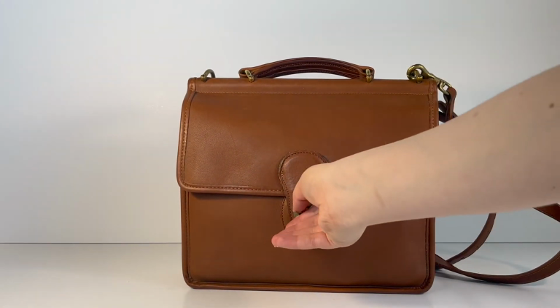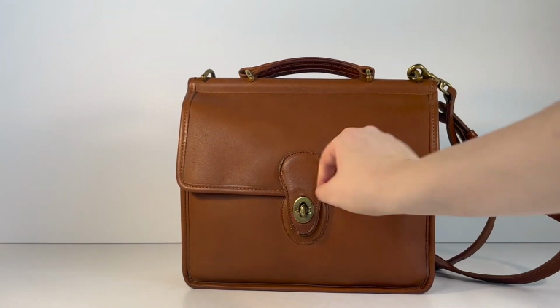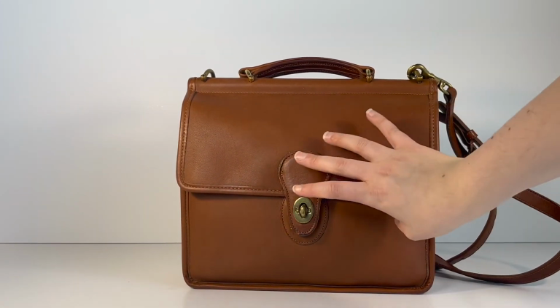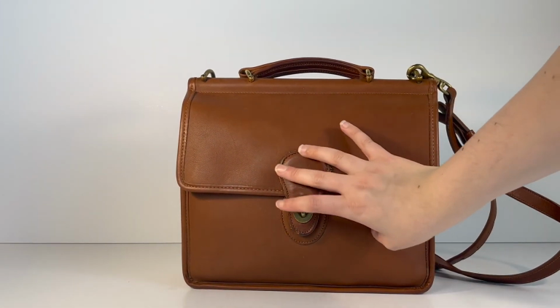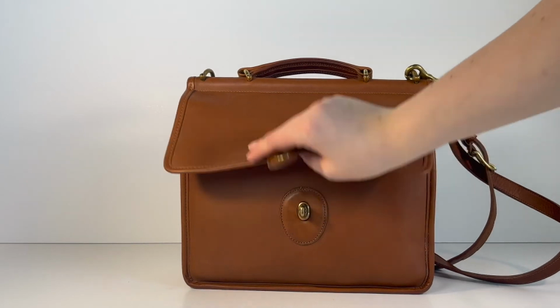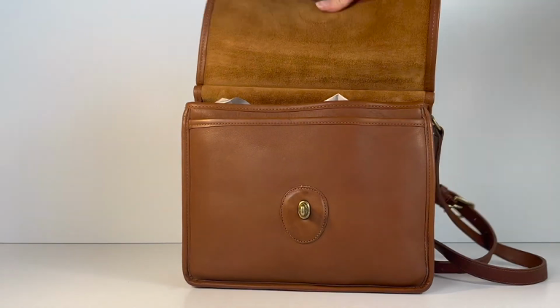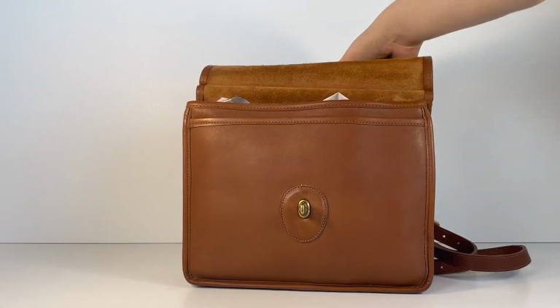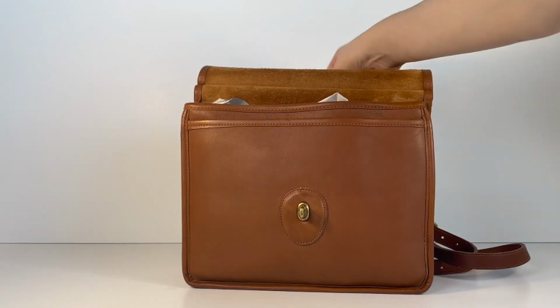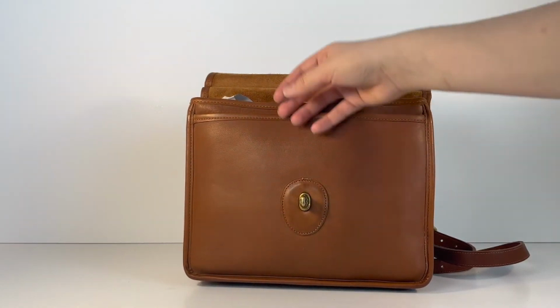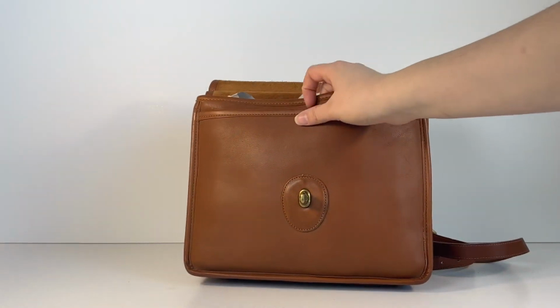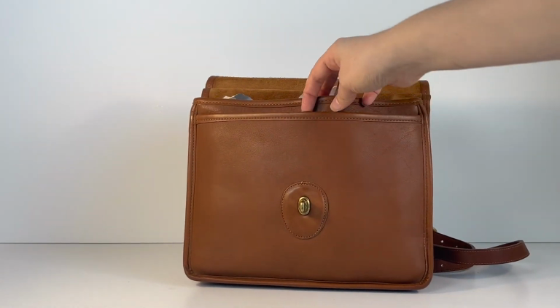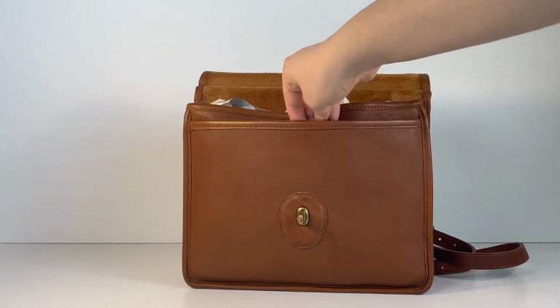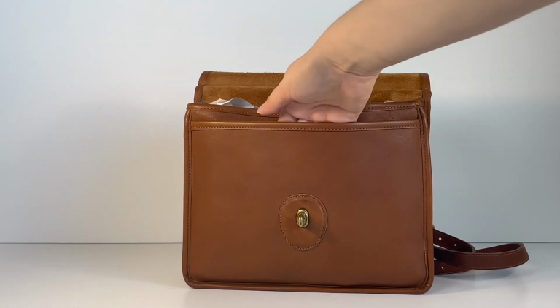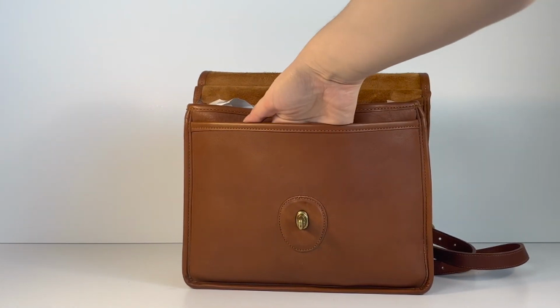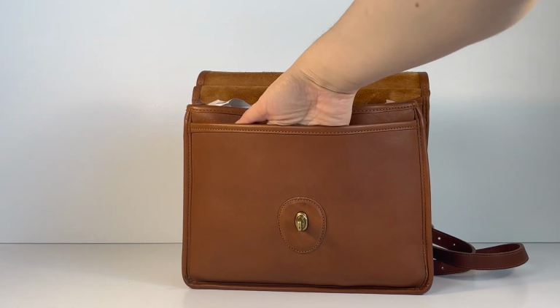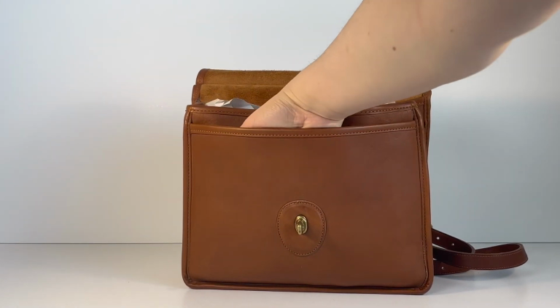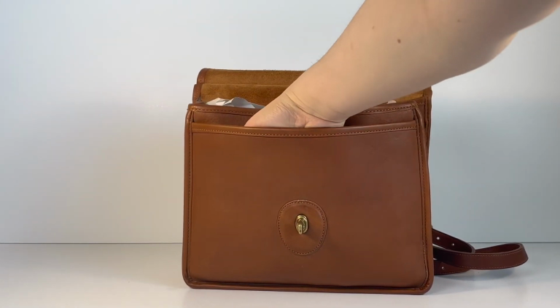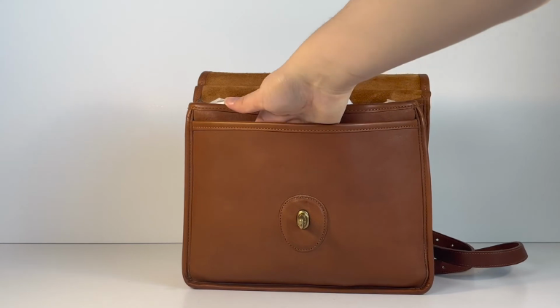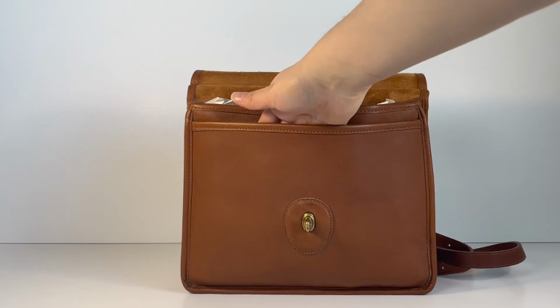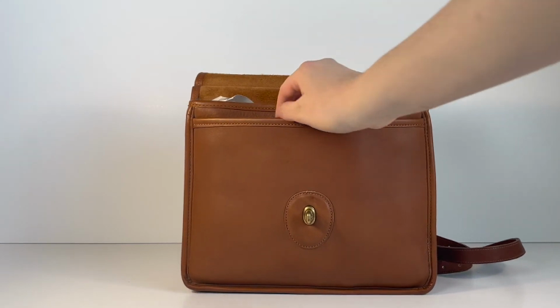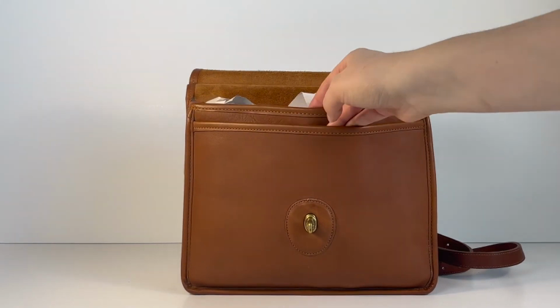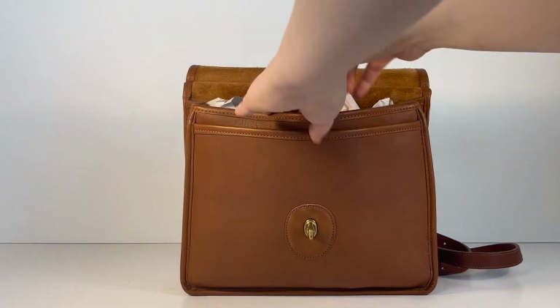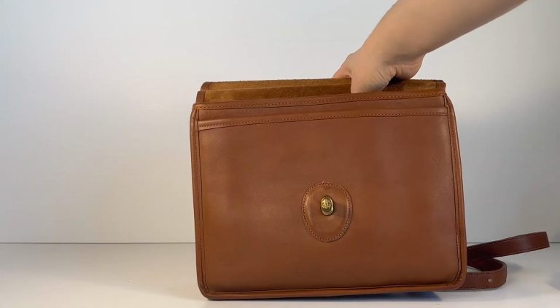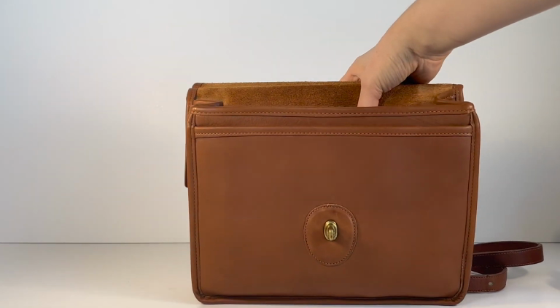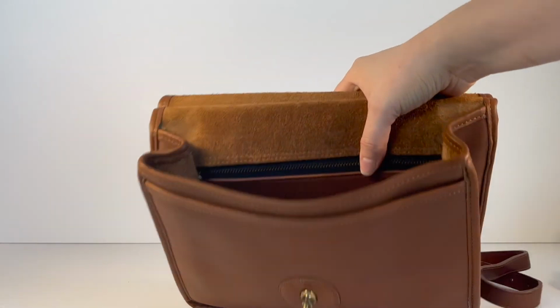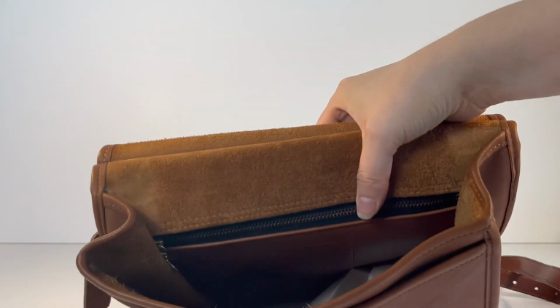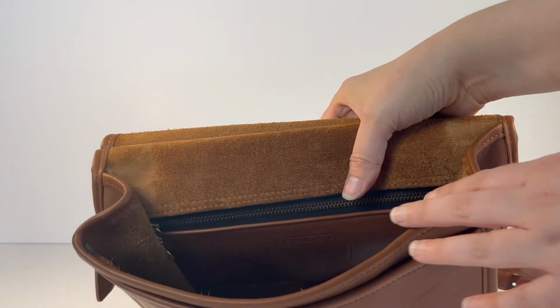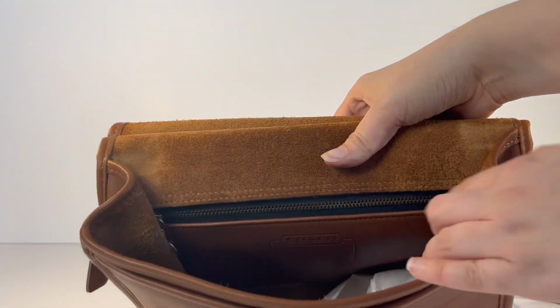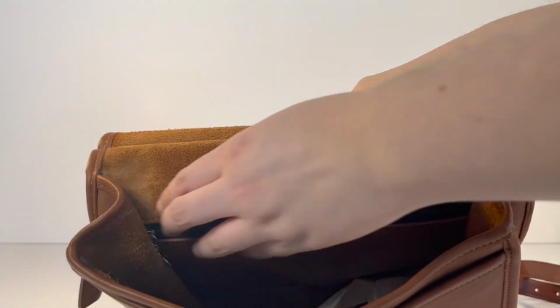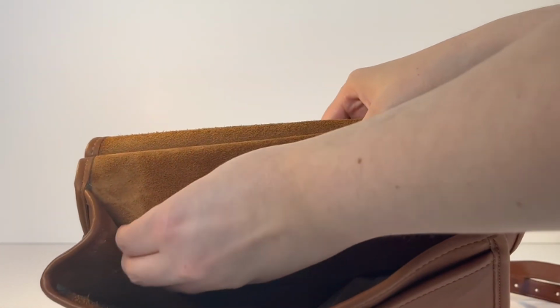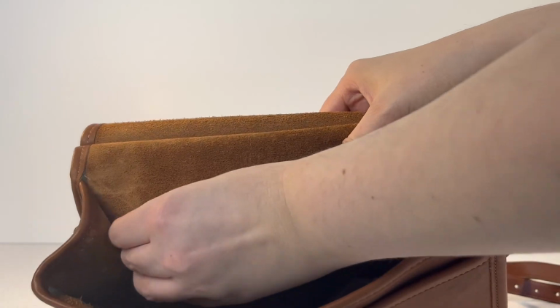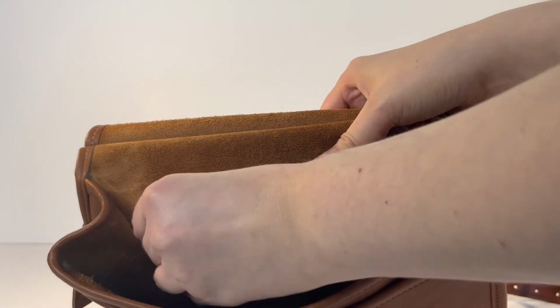Here's the interior. It comes with another large slip pocket here in the front of the bag, and then it's got another zip pocket here in the back of the bag.